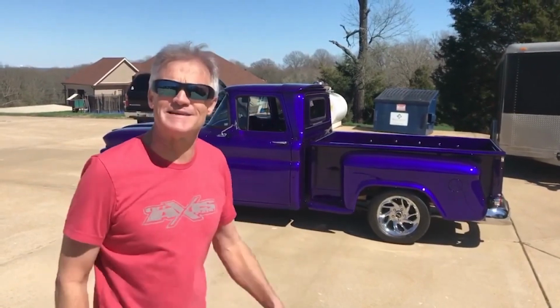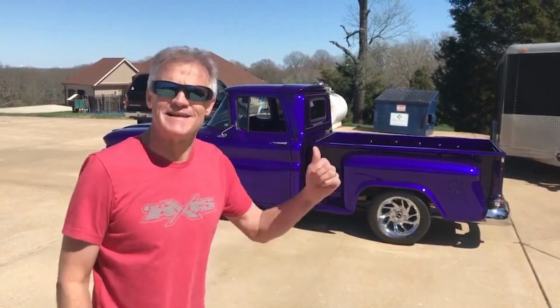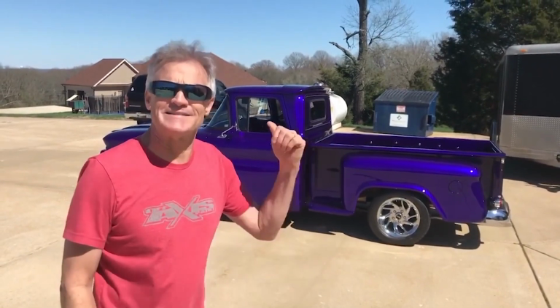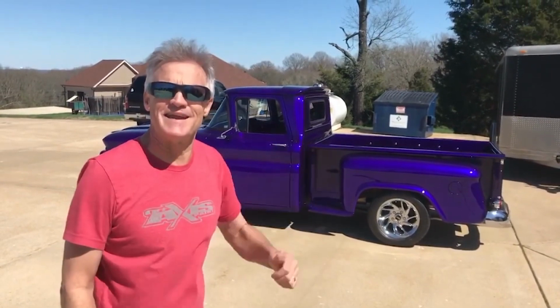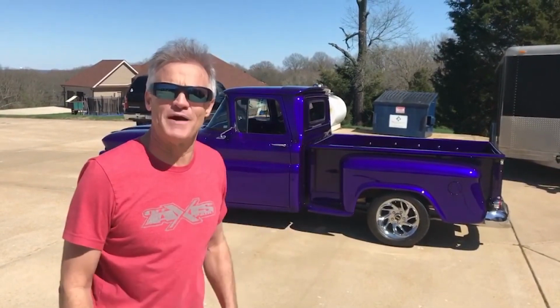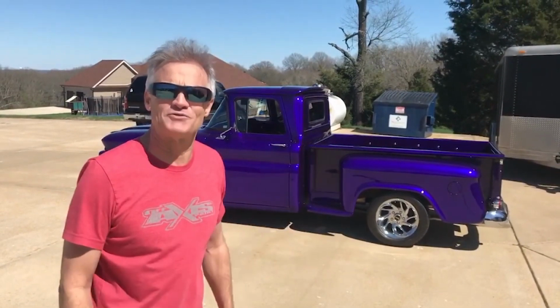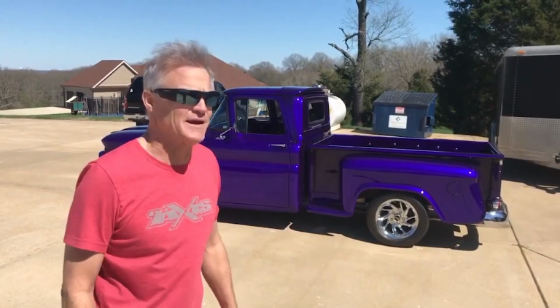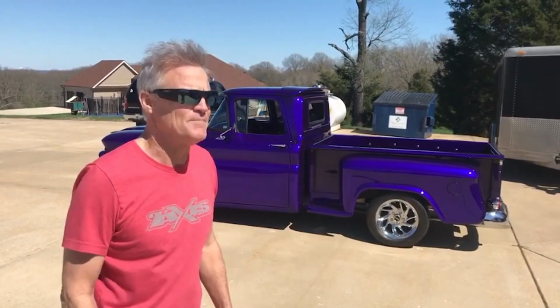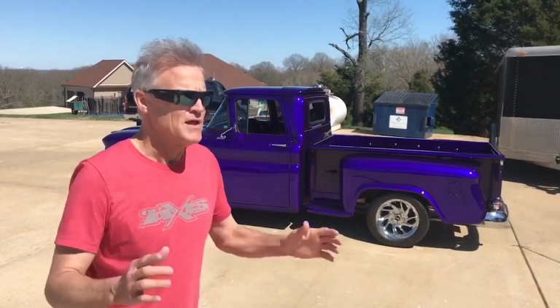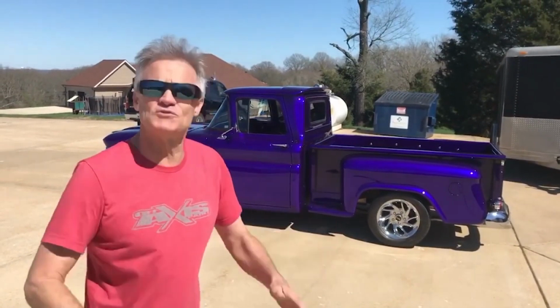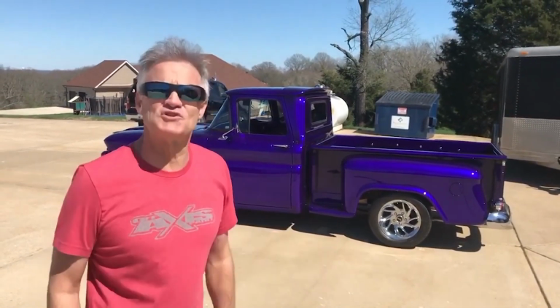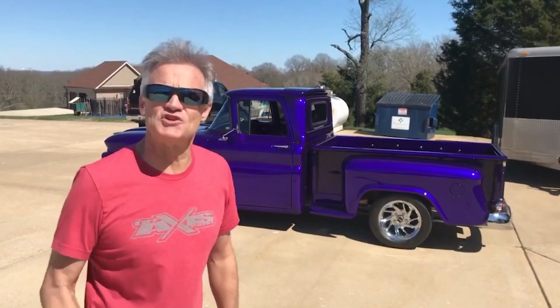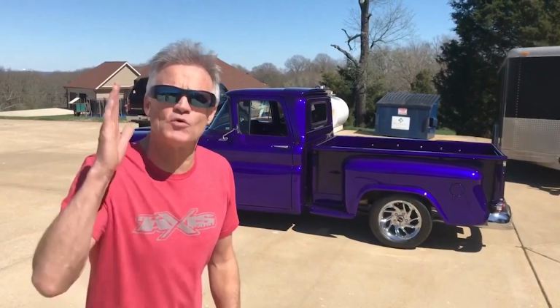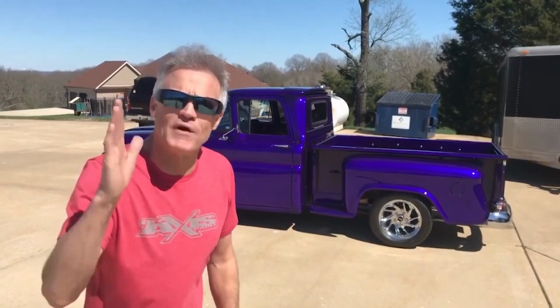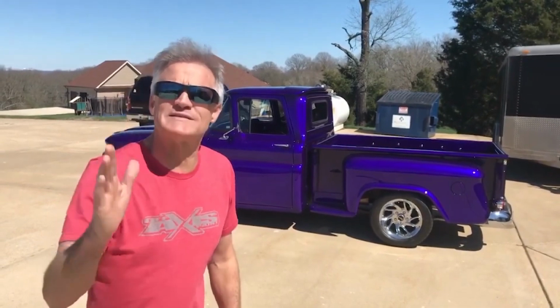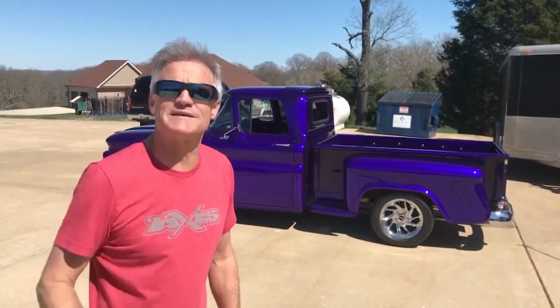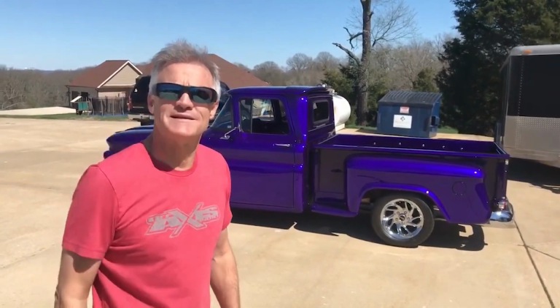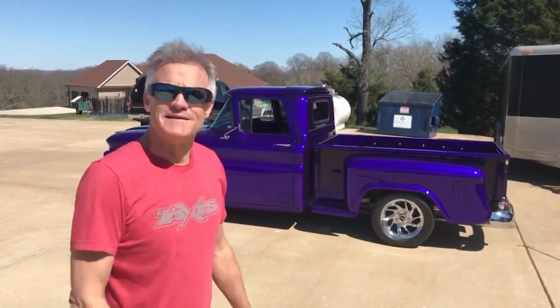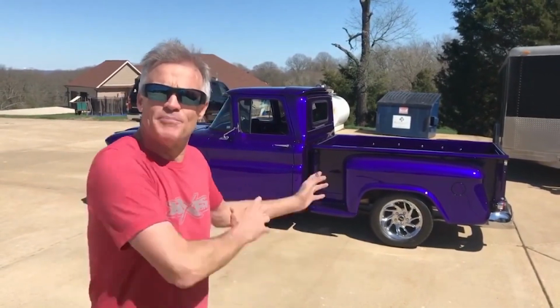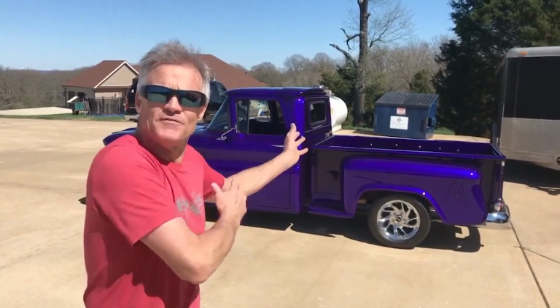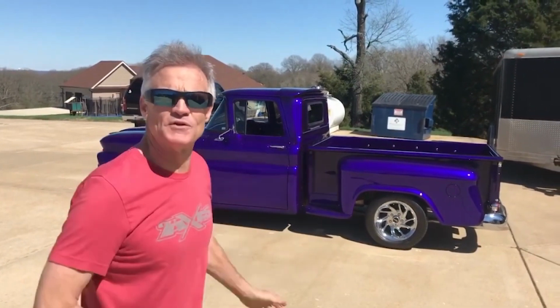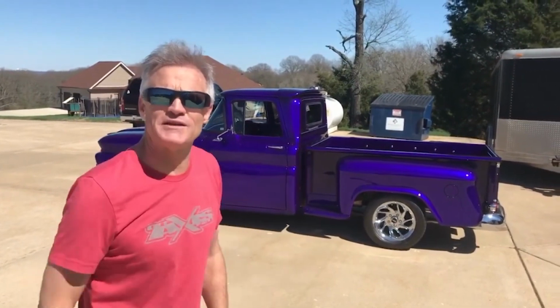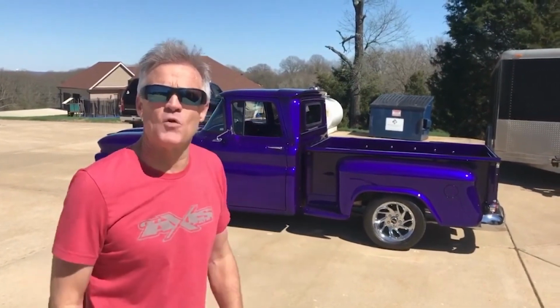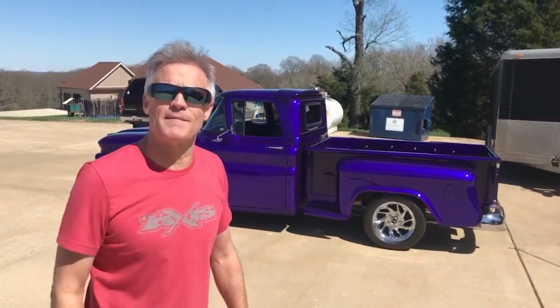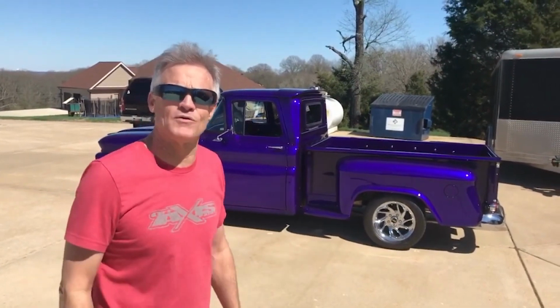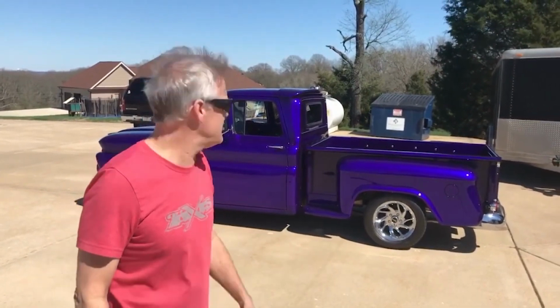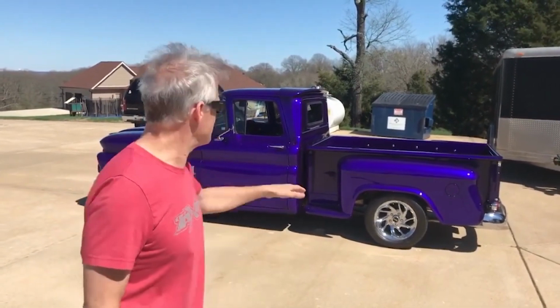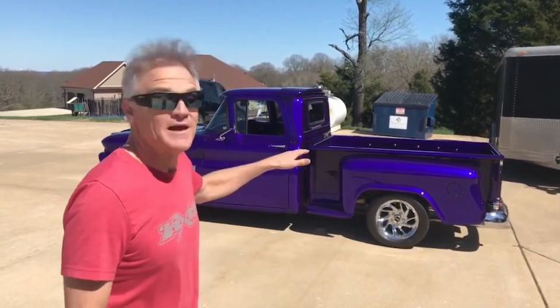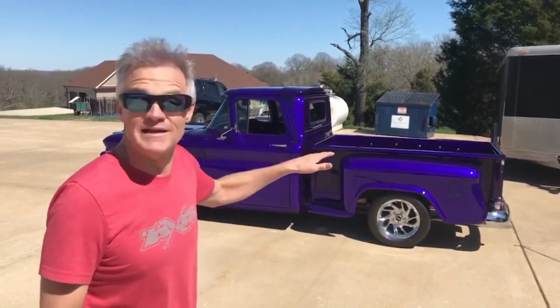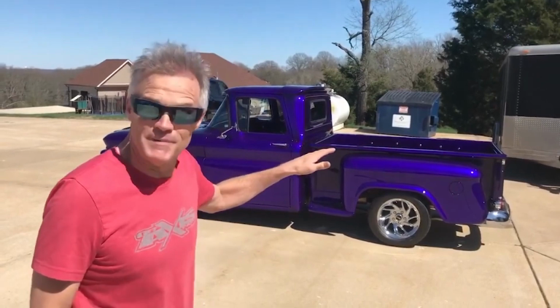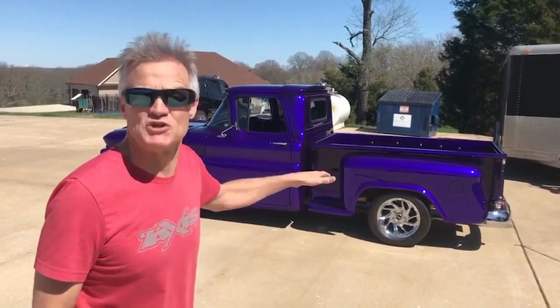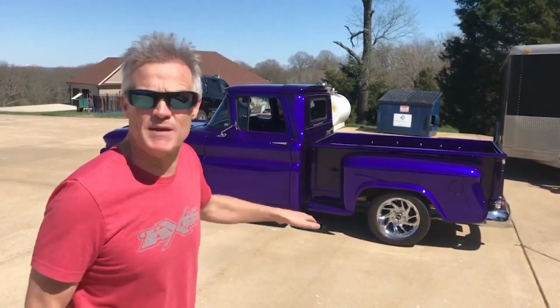That's the Kenny Schrader truck. It was just an old straight six, but I put a fuel-injected Corvette motor in it. And this thing is pimp.